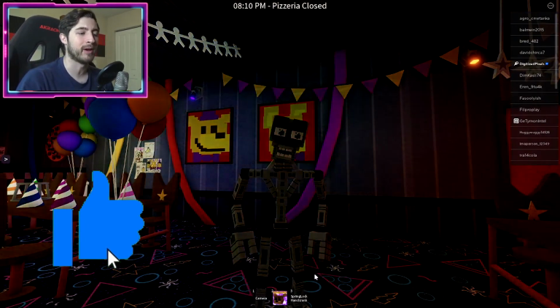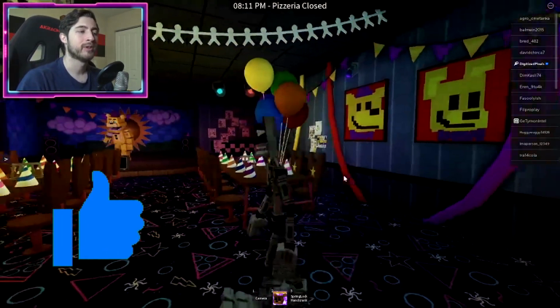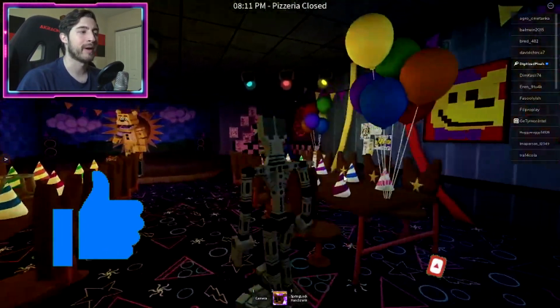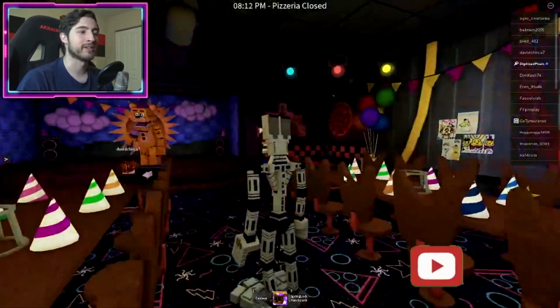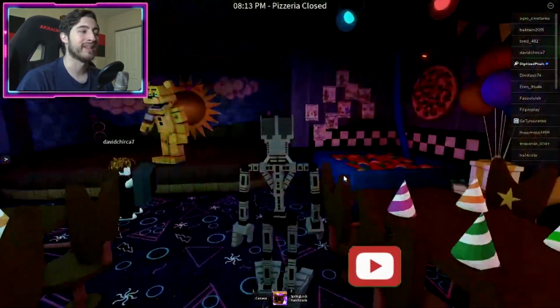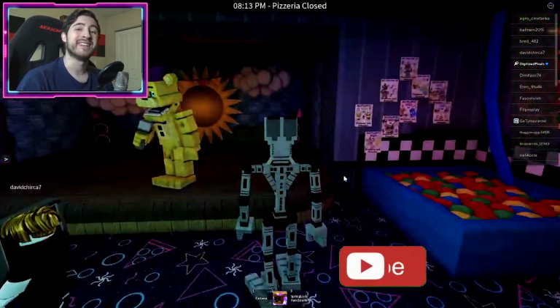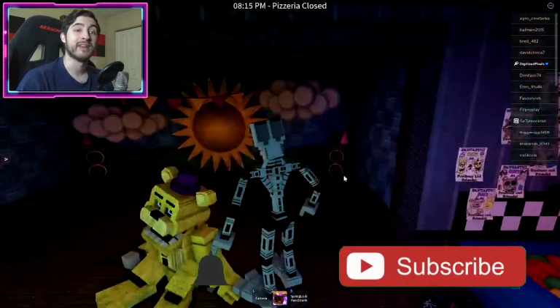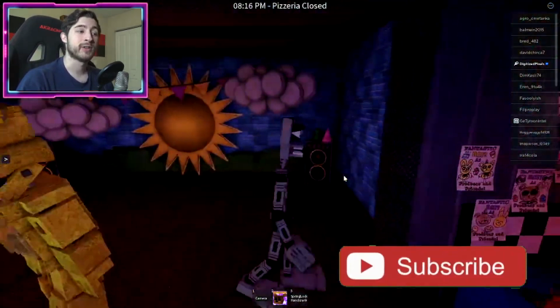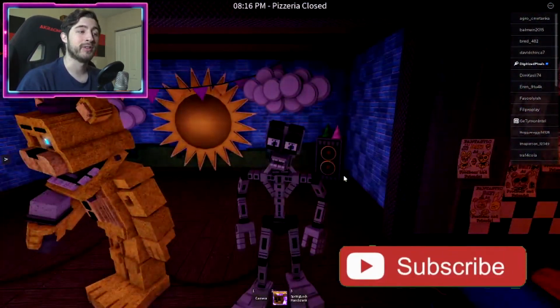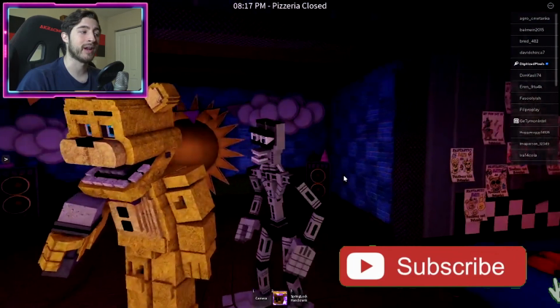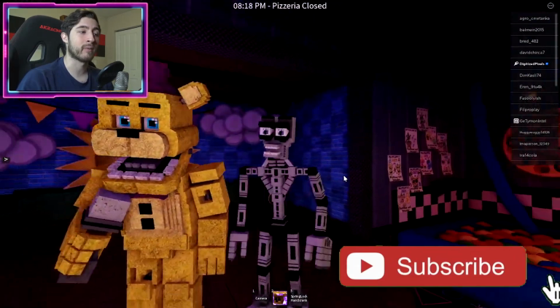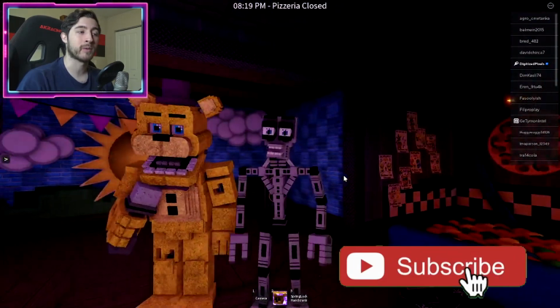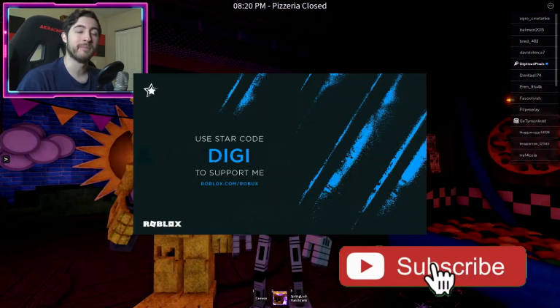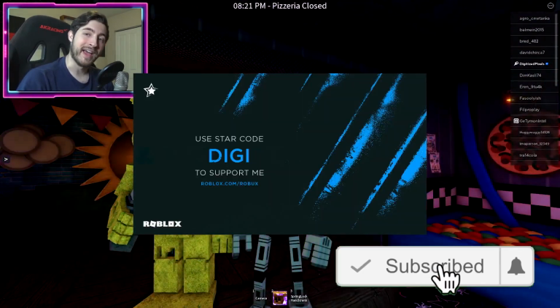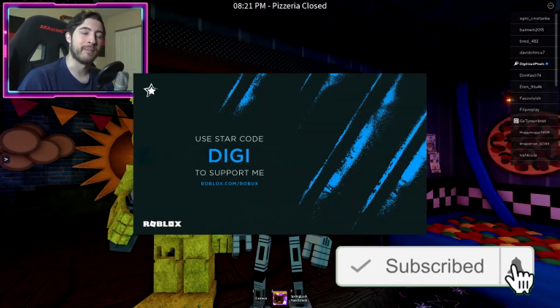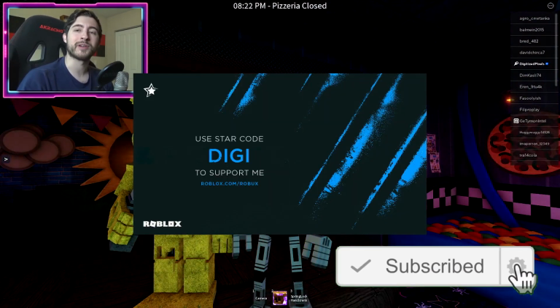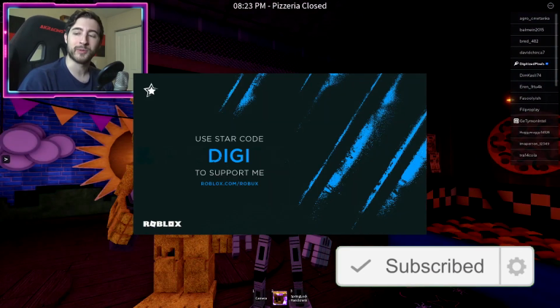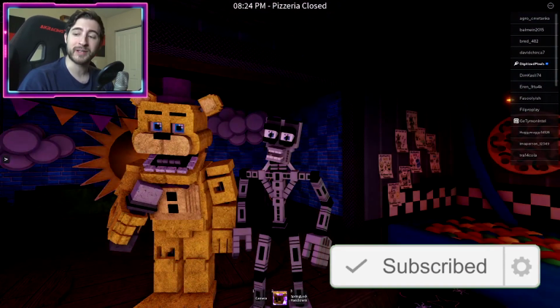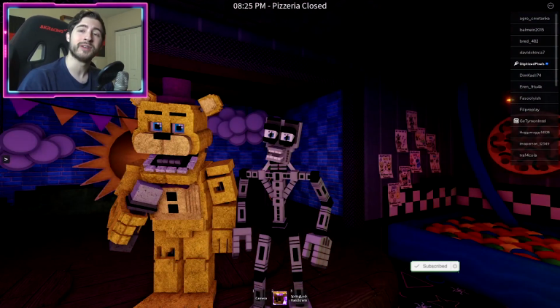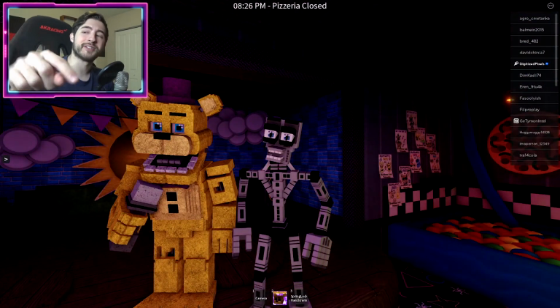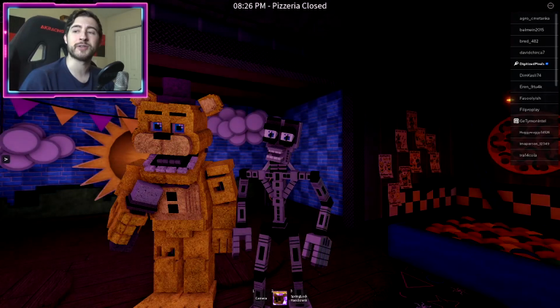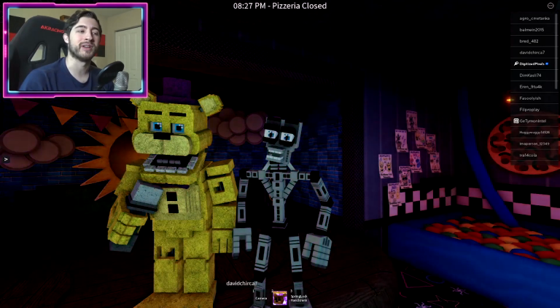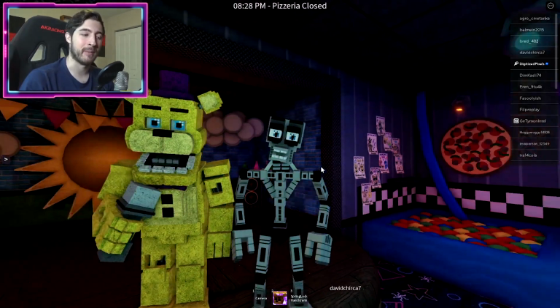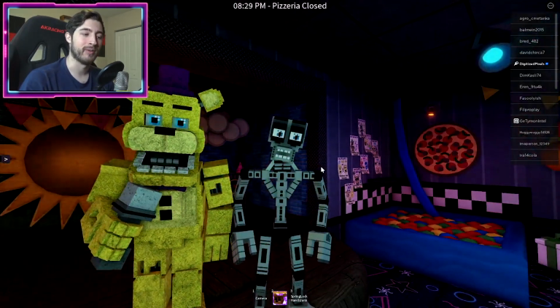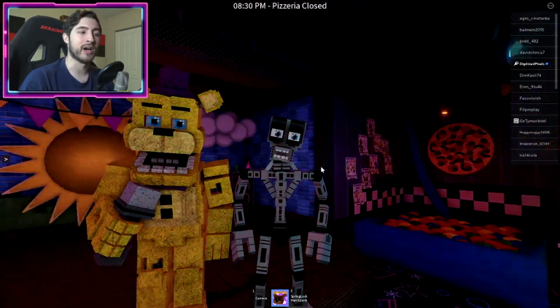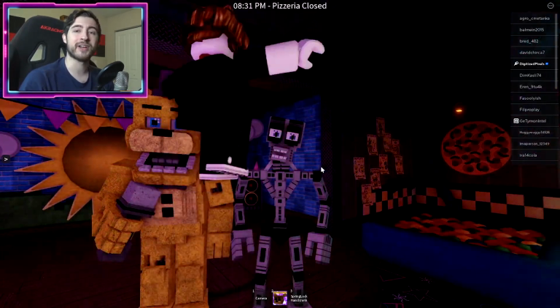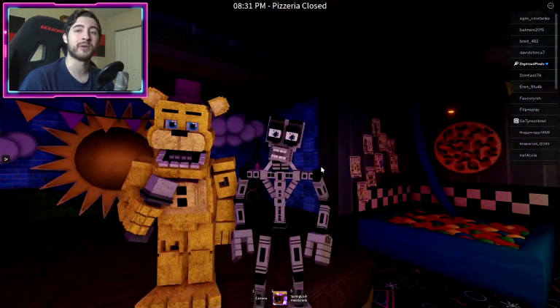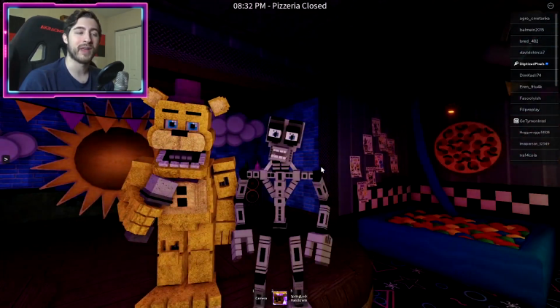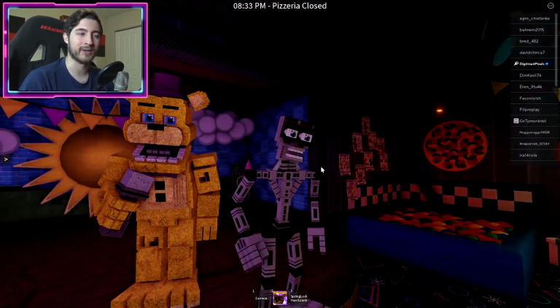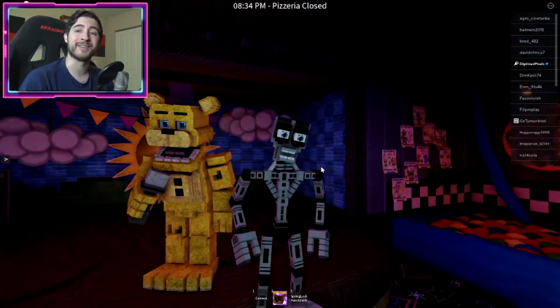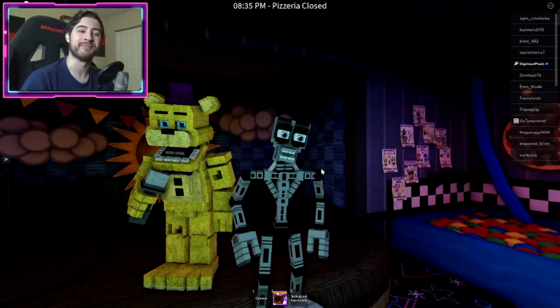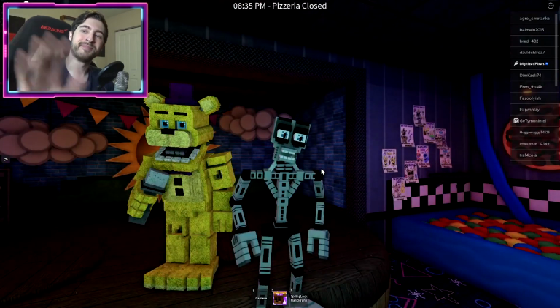Anyways, that's all for the day folks! If you enjoyed, go ahead and leave a like and subscribe down below to join the badge hunting squad. Use star code Digi whenever you buy Robux or Premium, and check out my Robux group, my Twitter, and my Discord — links in the description down below. As always, stay awesome, stay cool, and good luck badge hunting — bye!